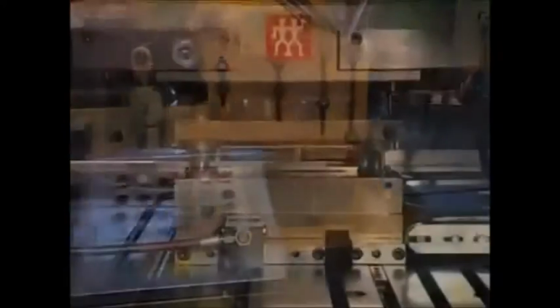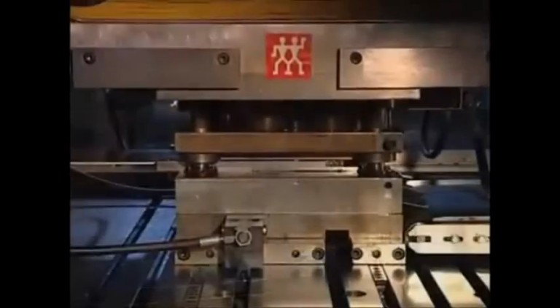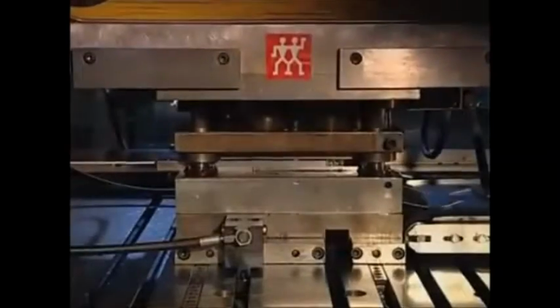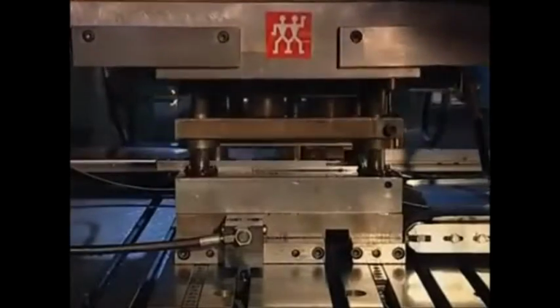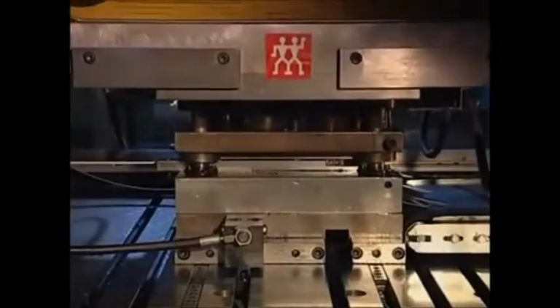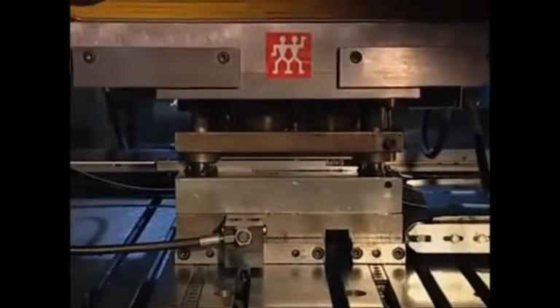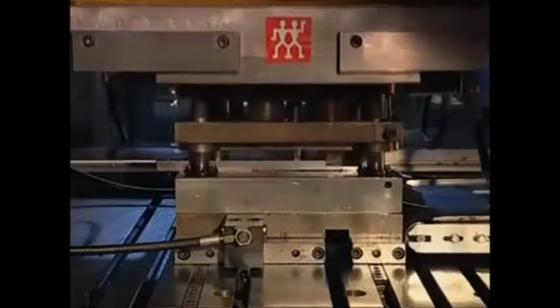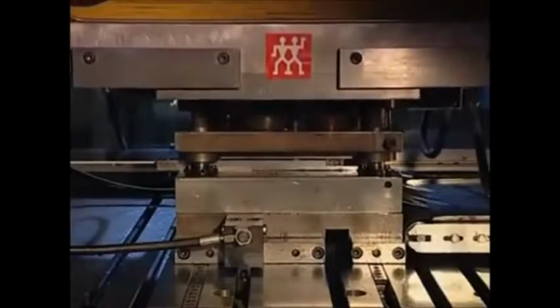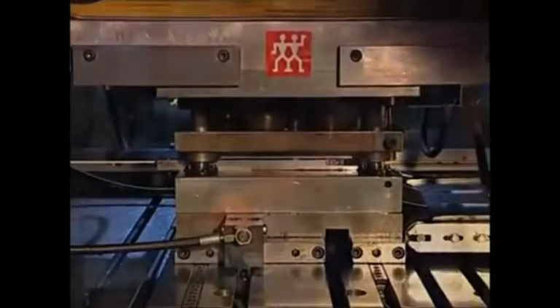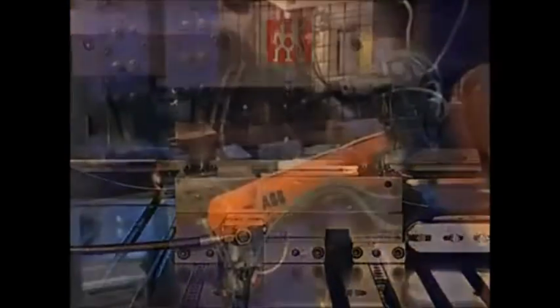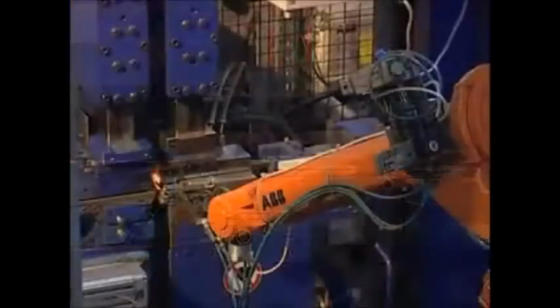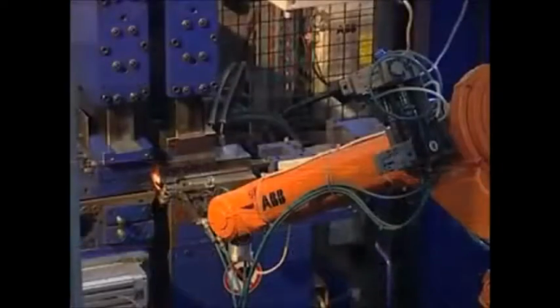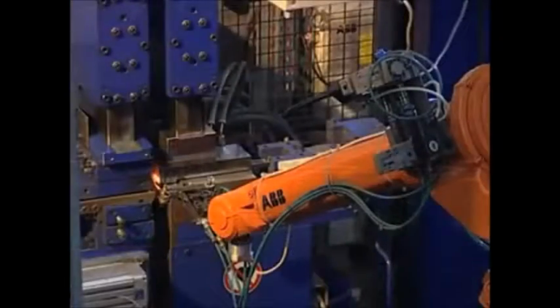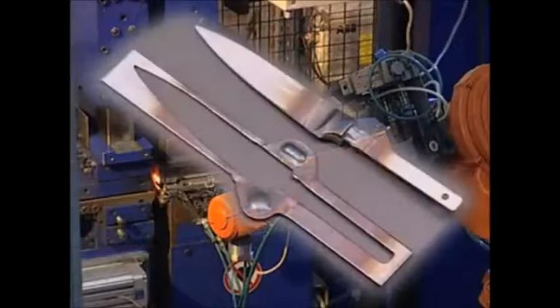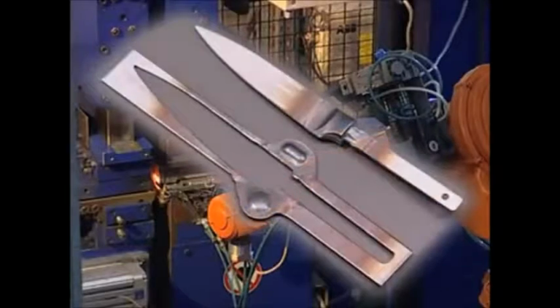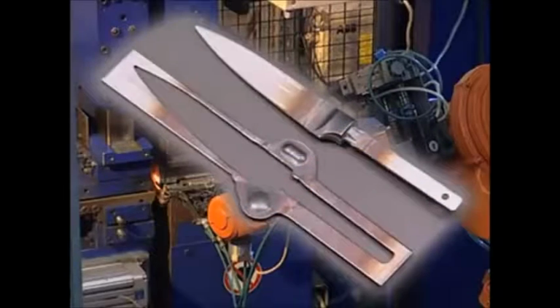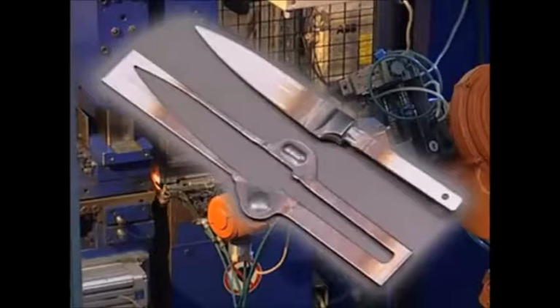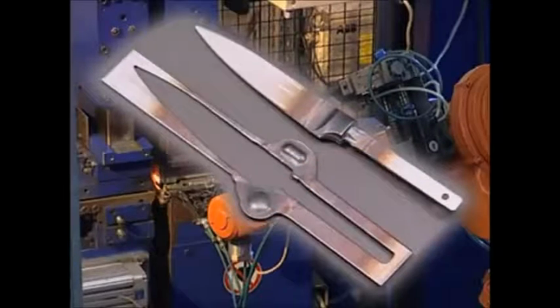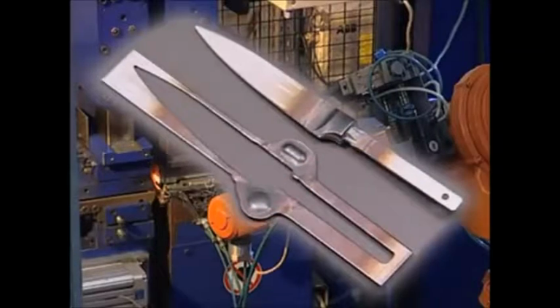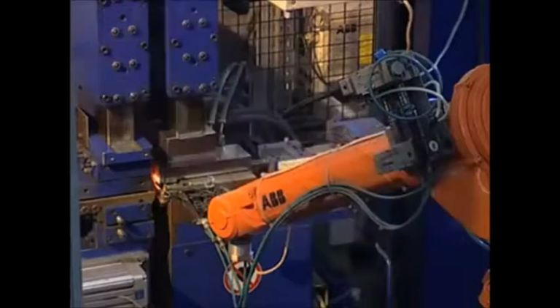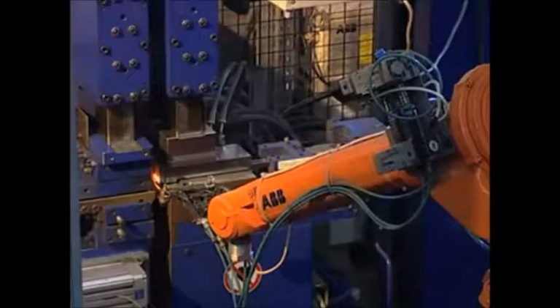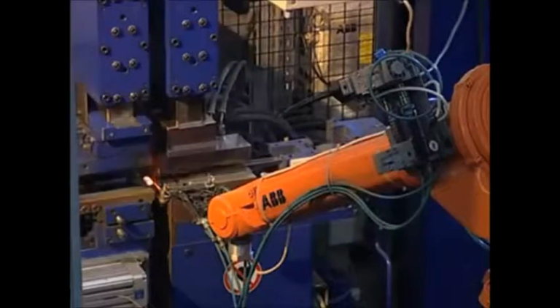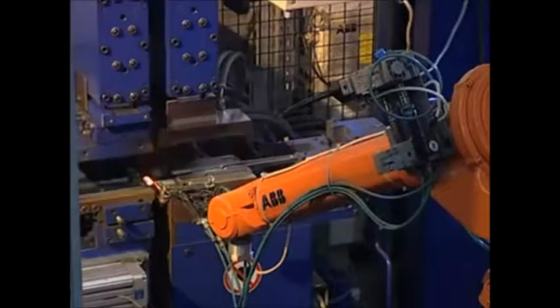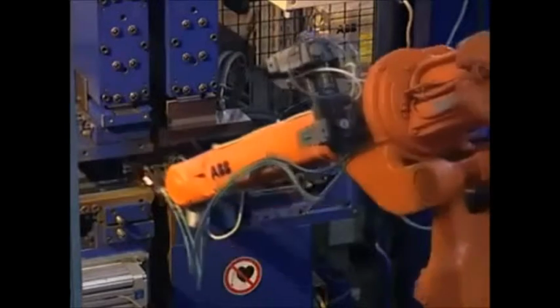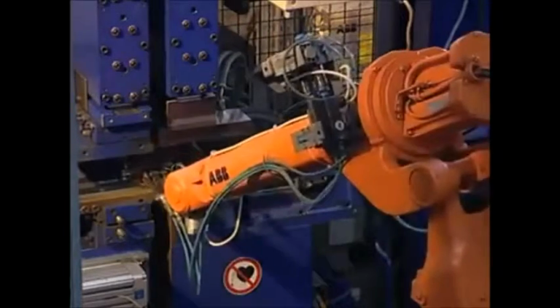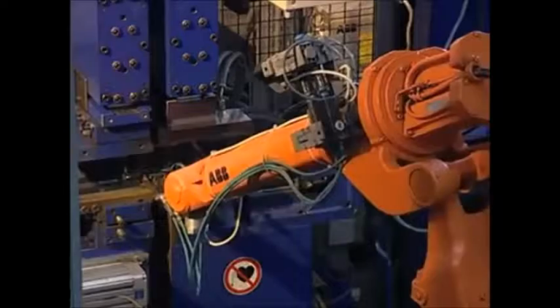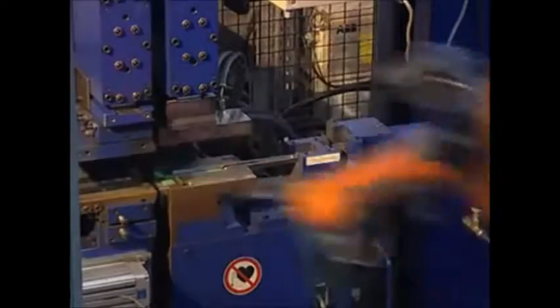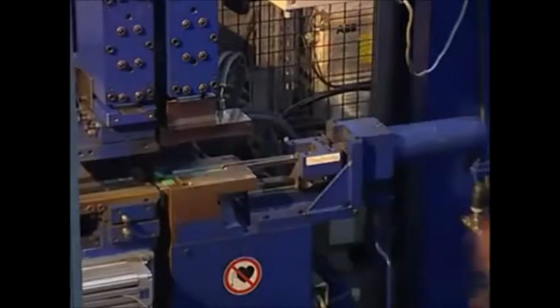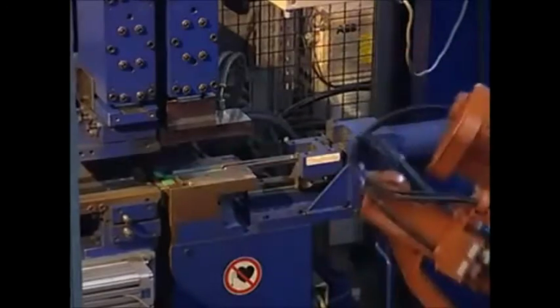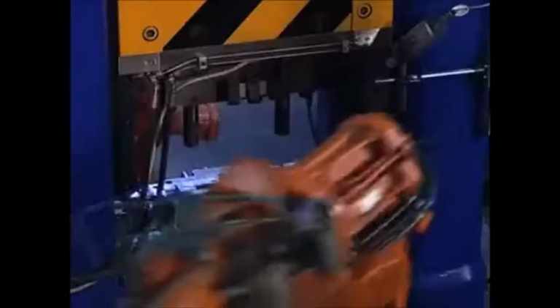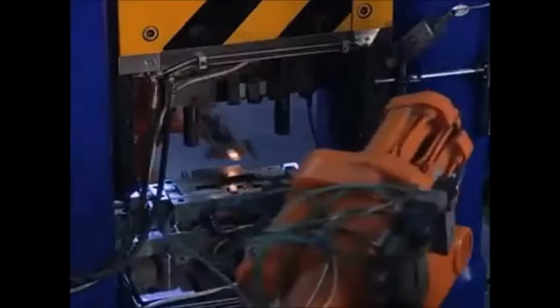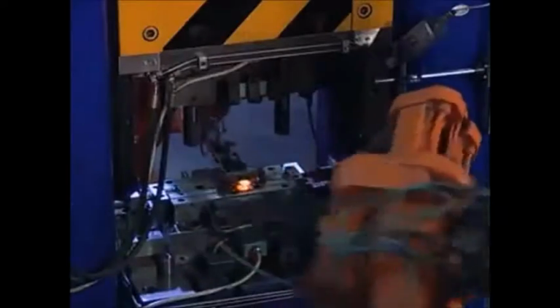Subsequently, only that part which will become the bolster is heated. The remaining parts, especially the one which will become the blade, are left untouched in their original premium quality as supplied by the steelworks.